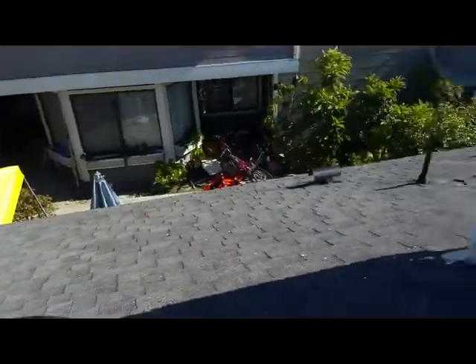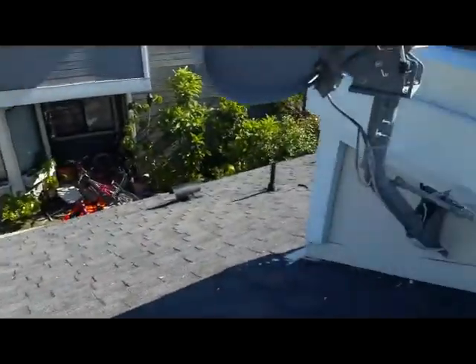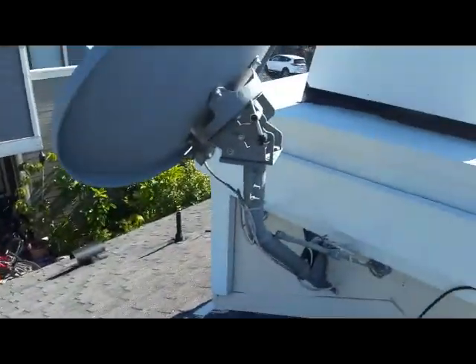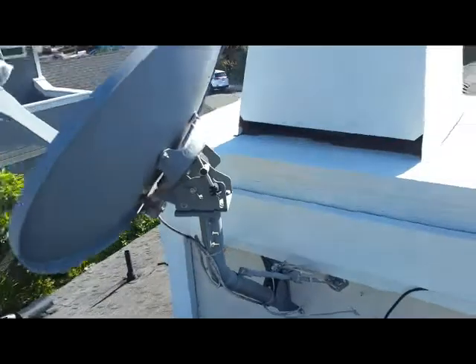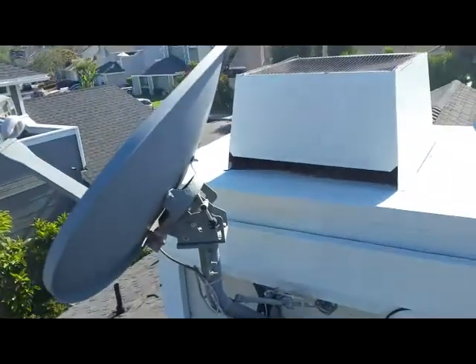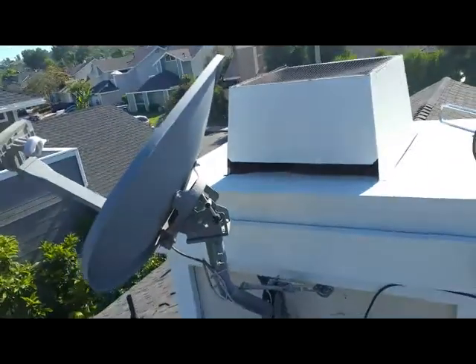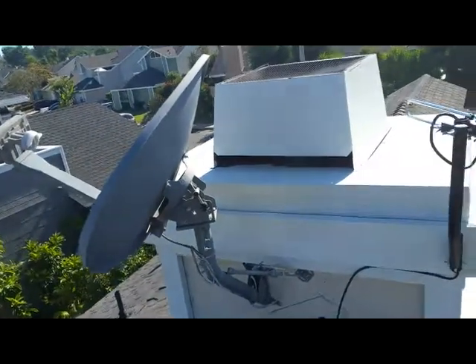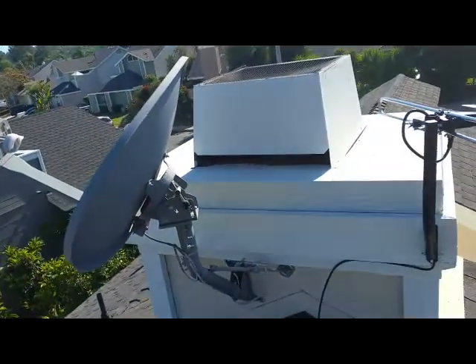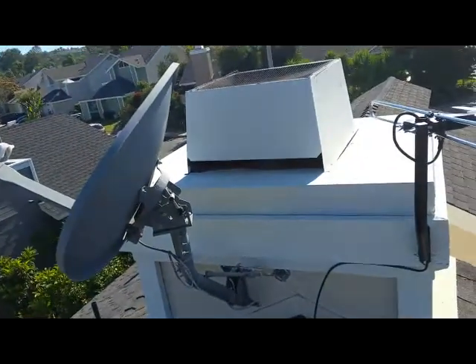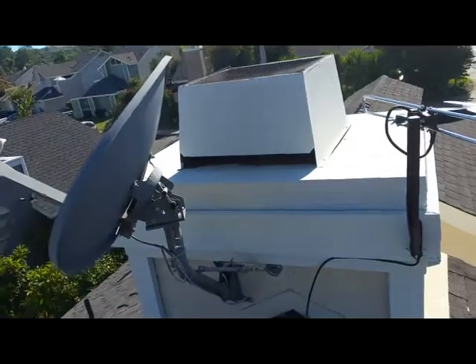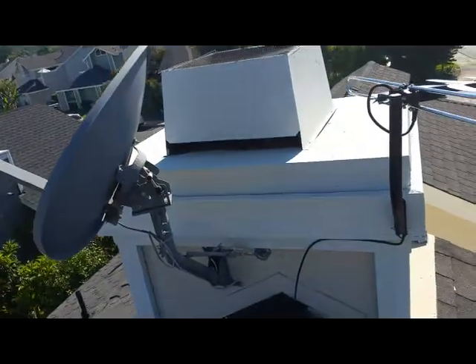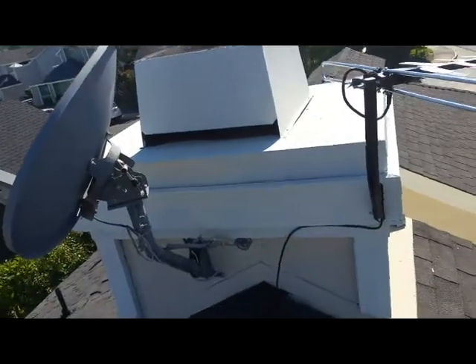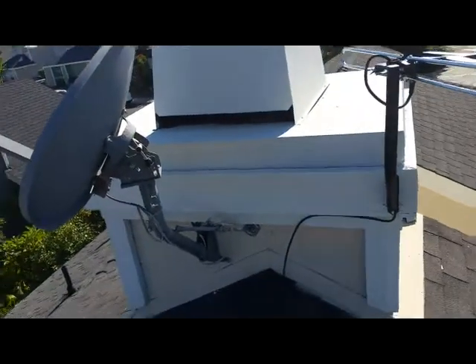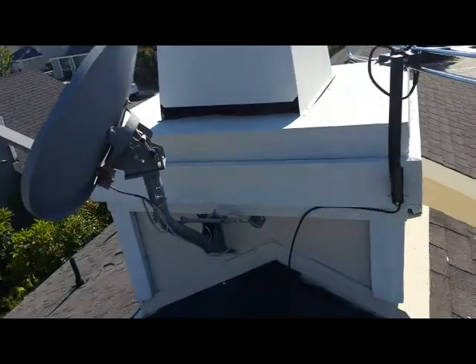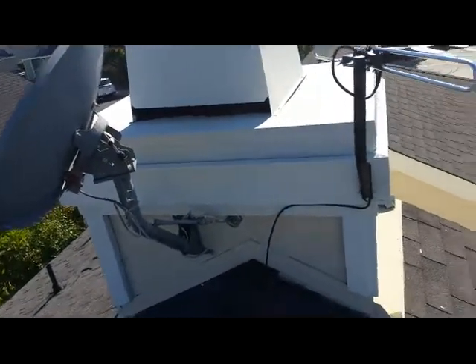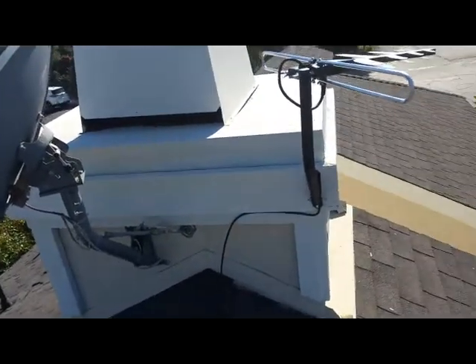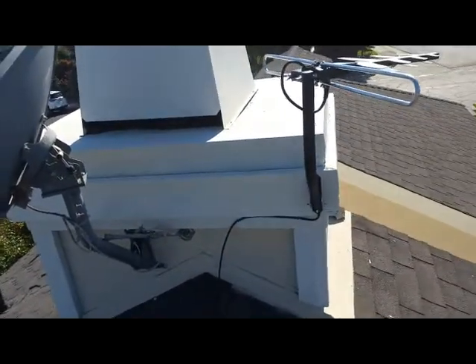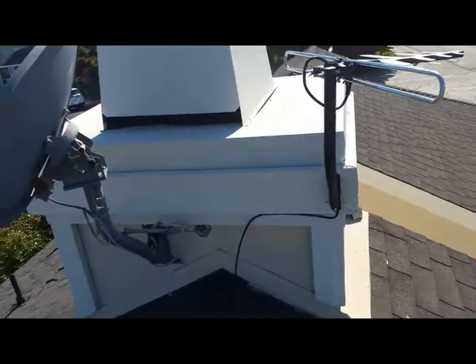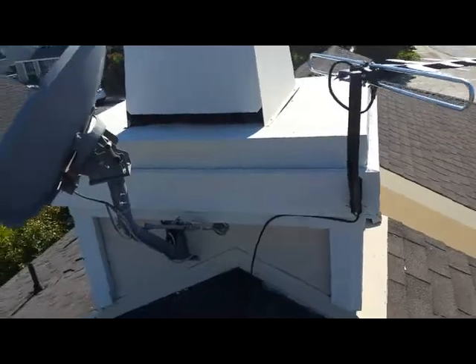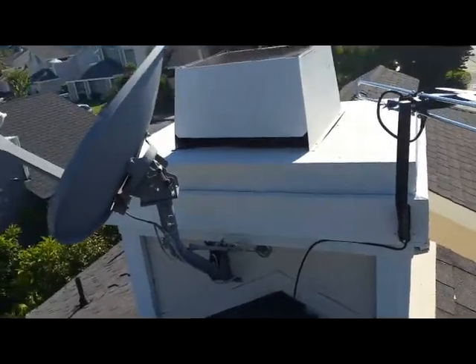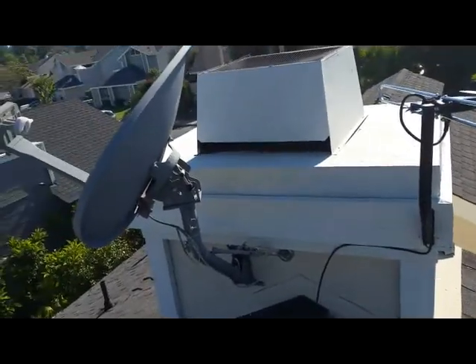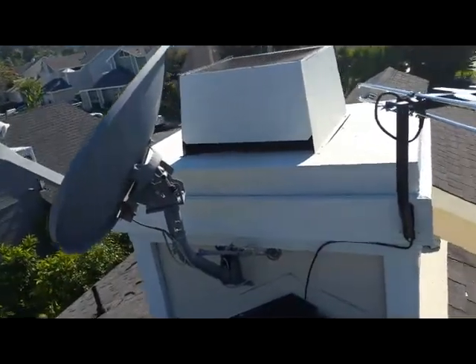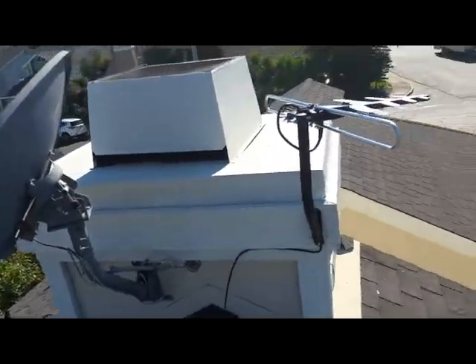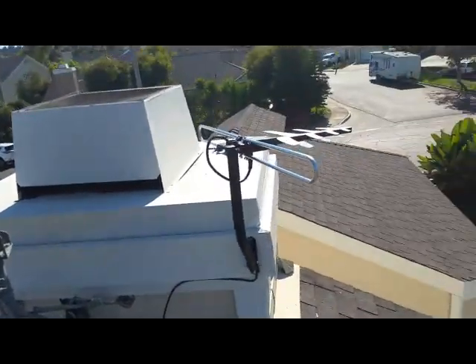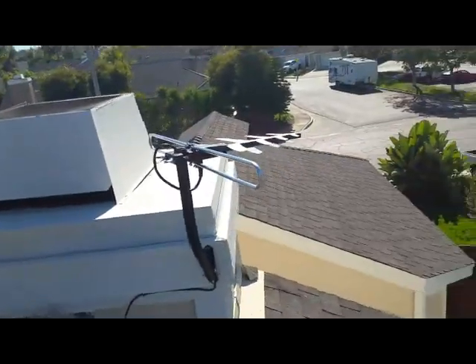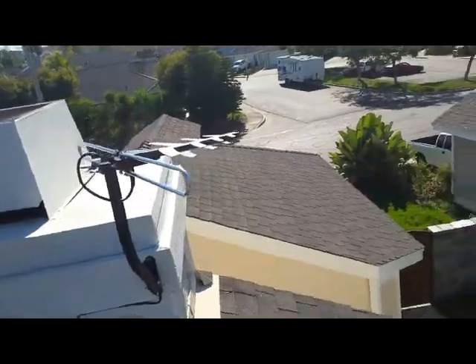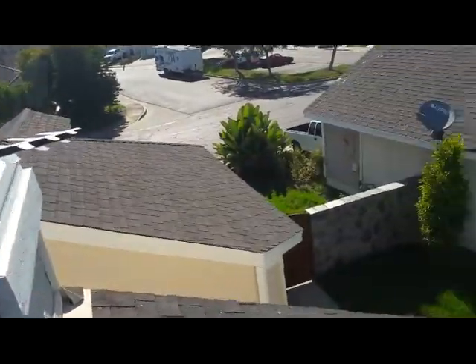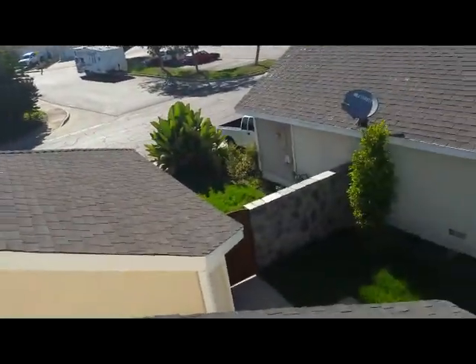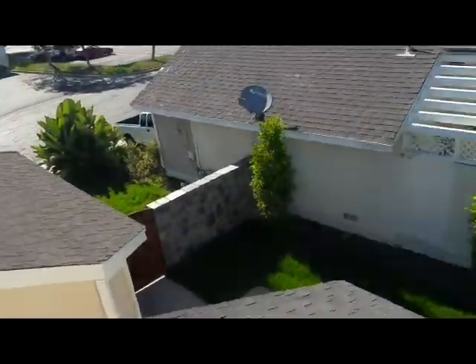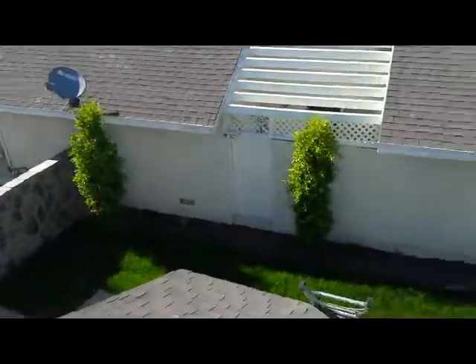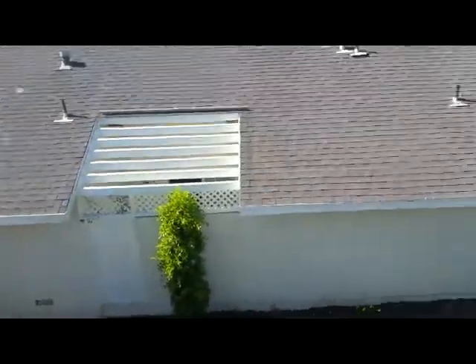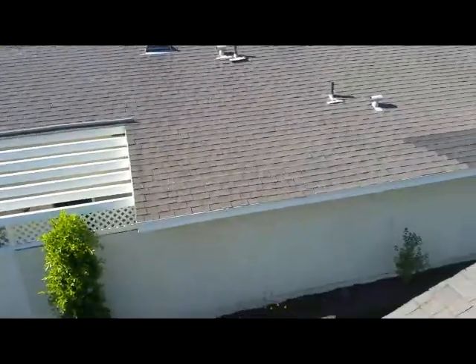That's the old dish — currently not hooked up, but it's there and ready to go. All right, let's head down.